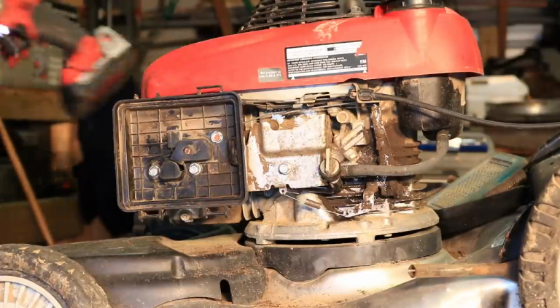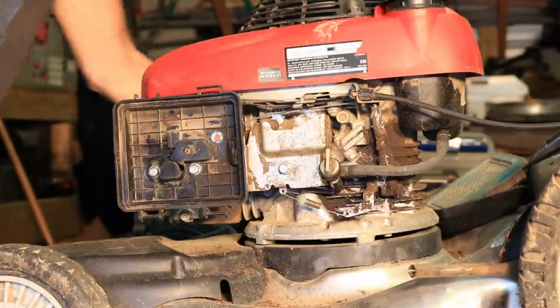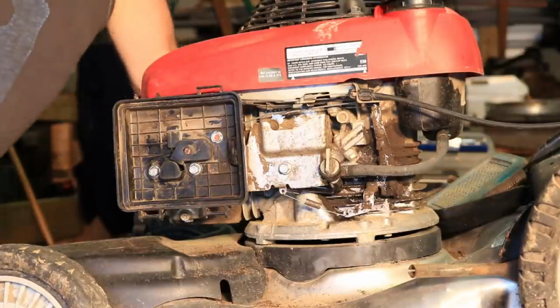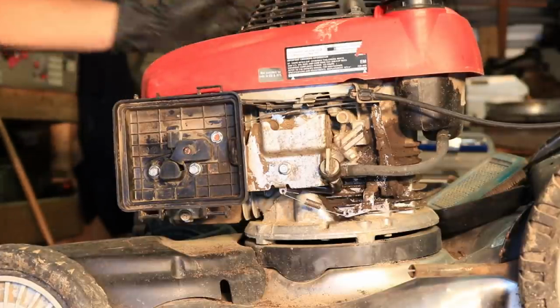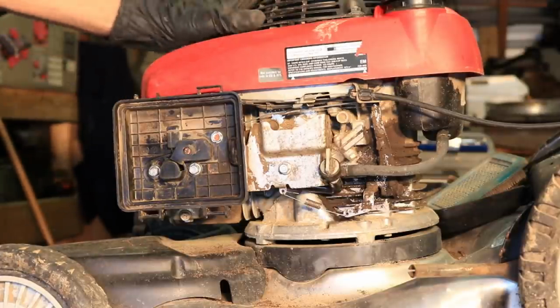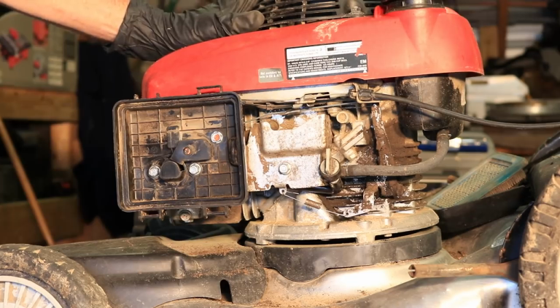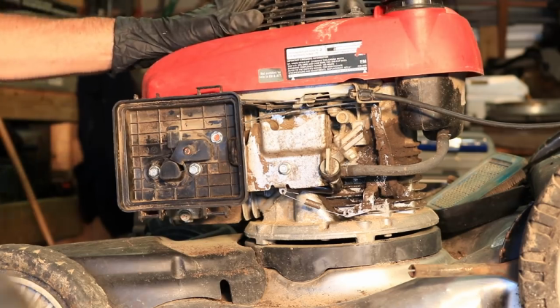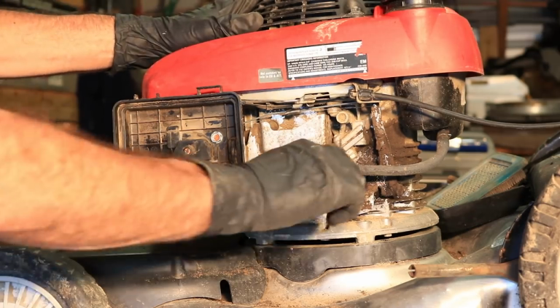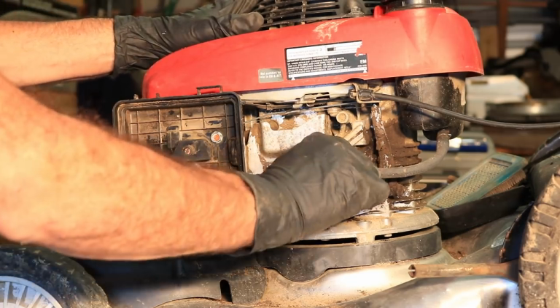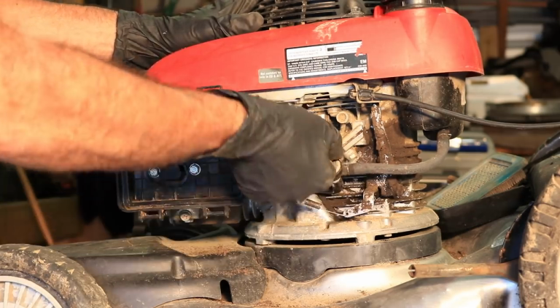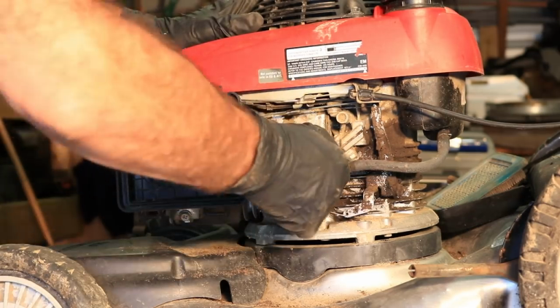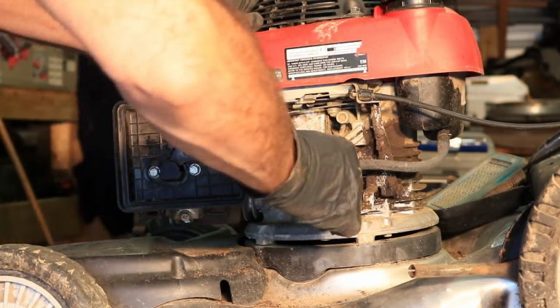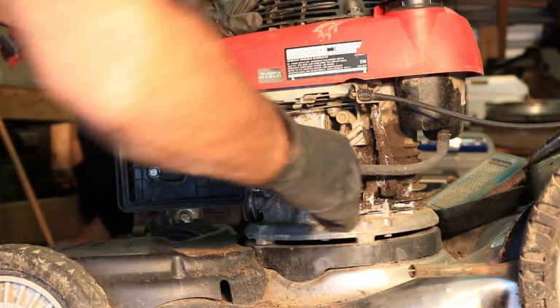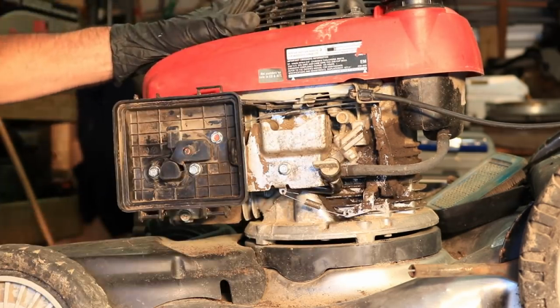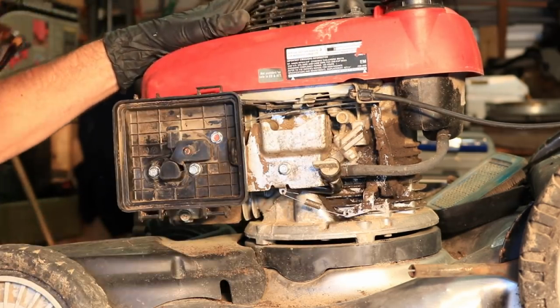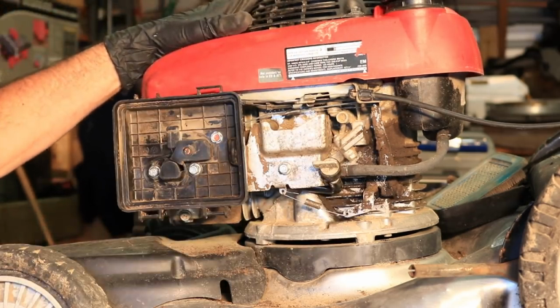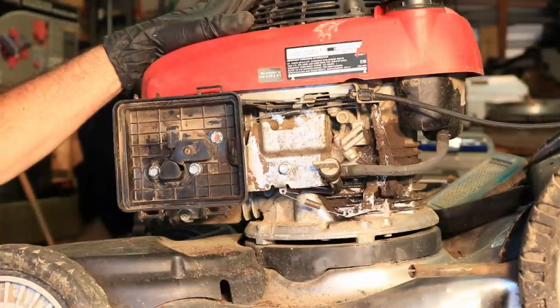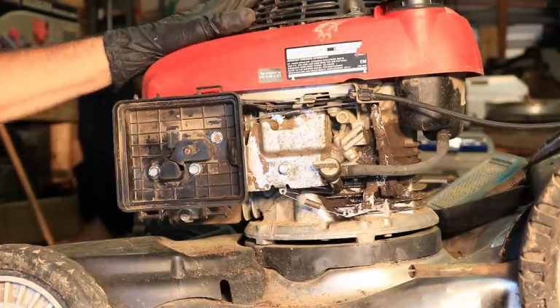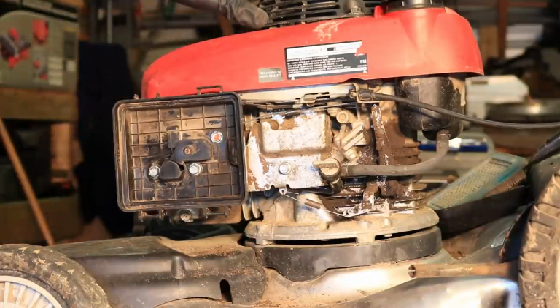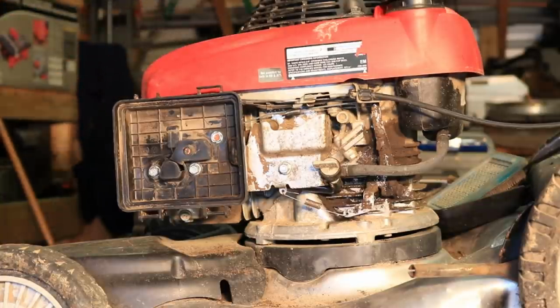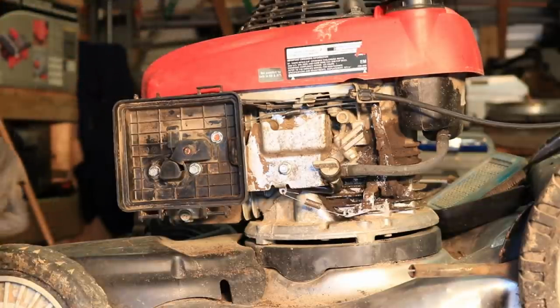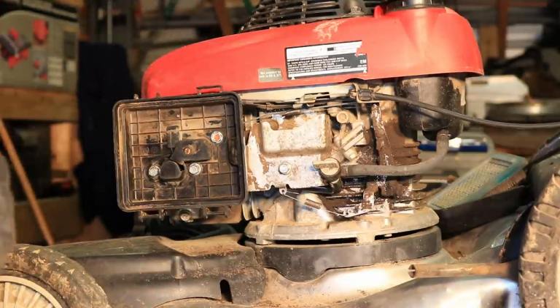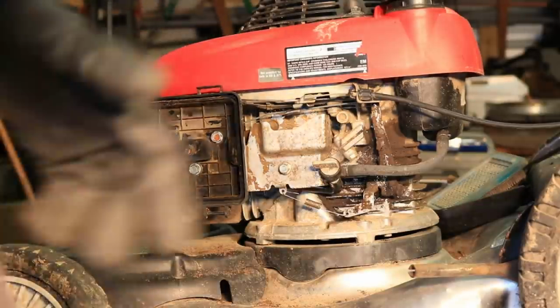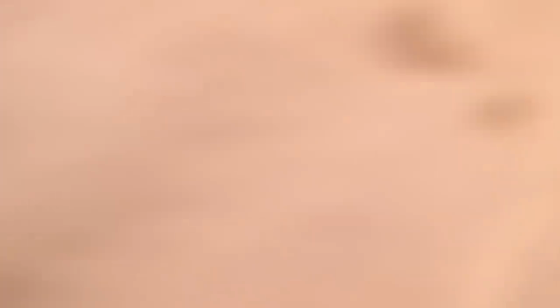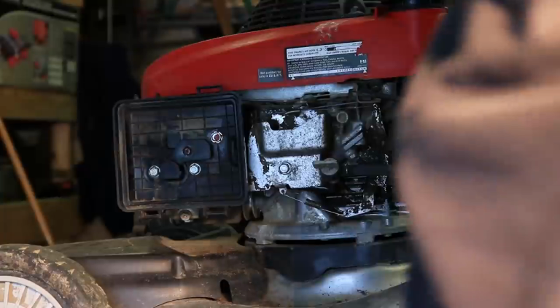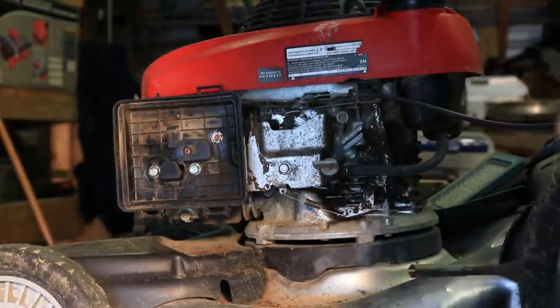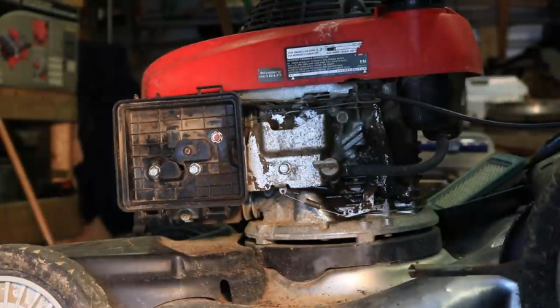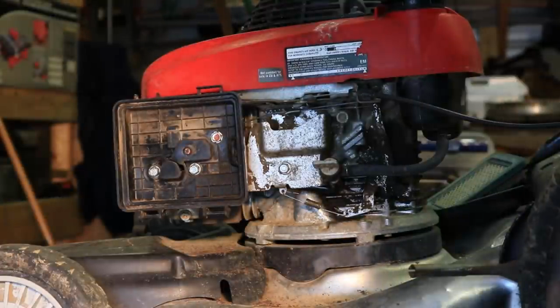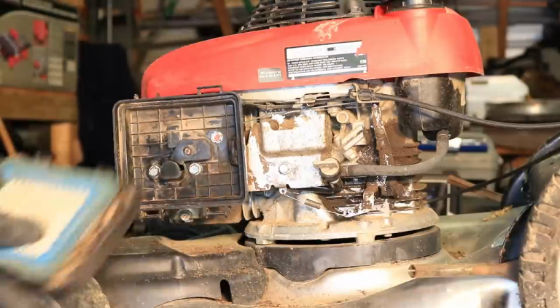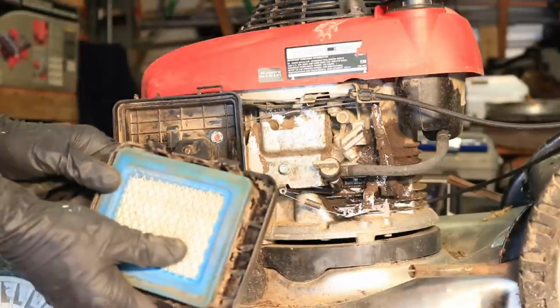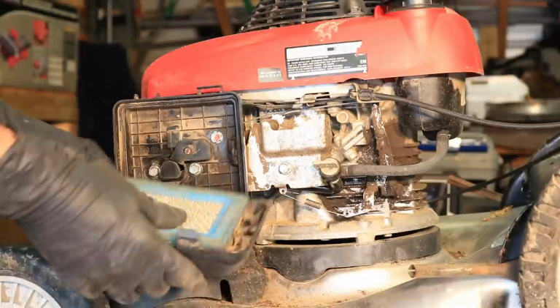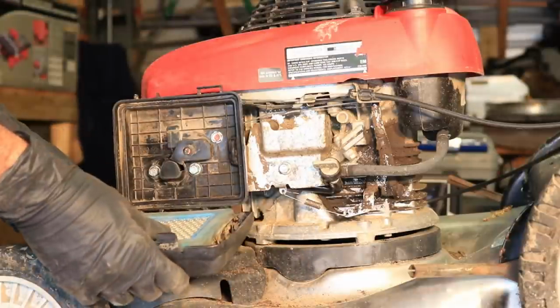All right, that's about it. At this point I would turn the fuel on and look for any gas running out of there. I'm going to let that sit for a minute and look for any leaks. Put the air filter back.